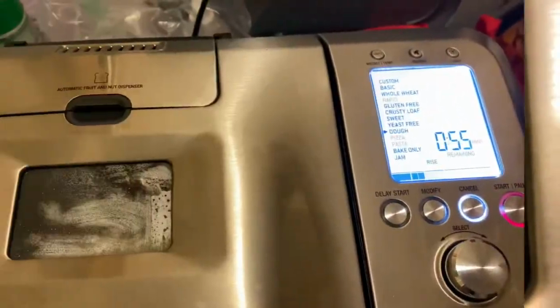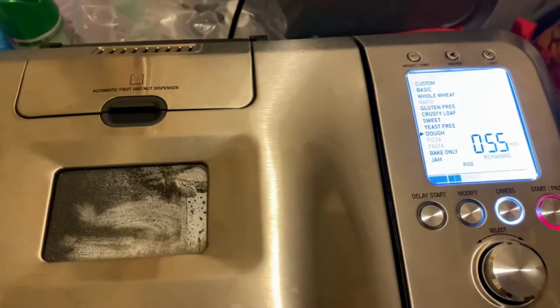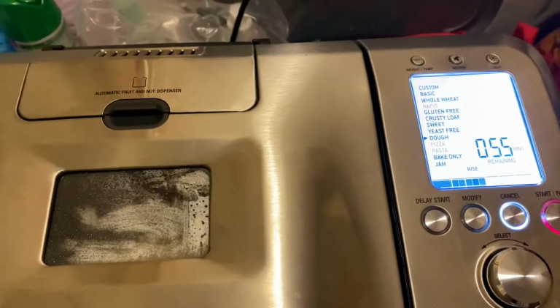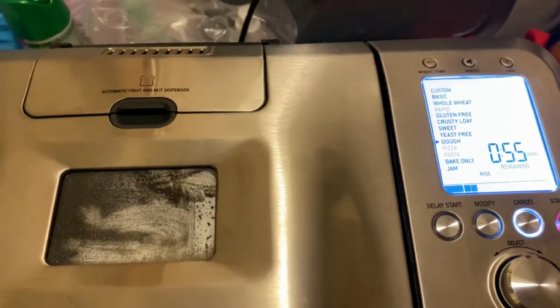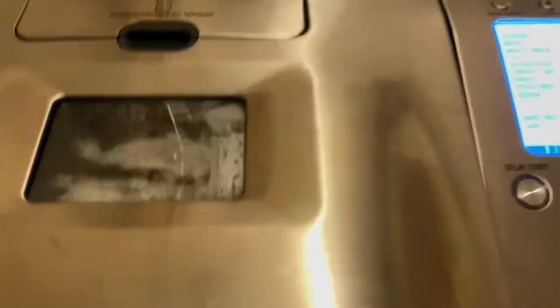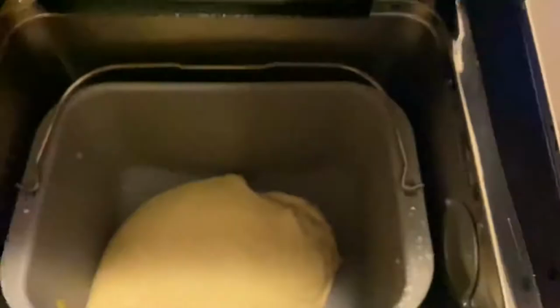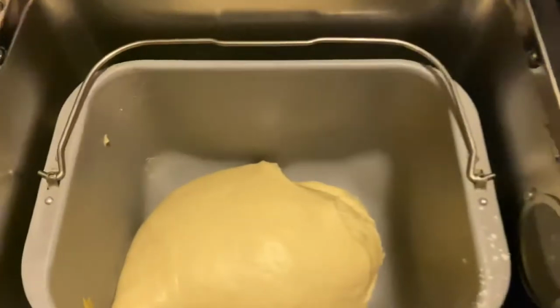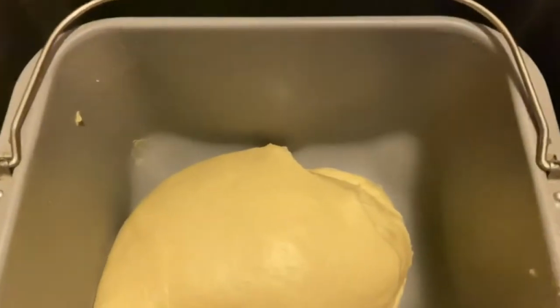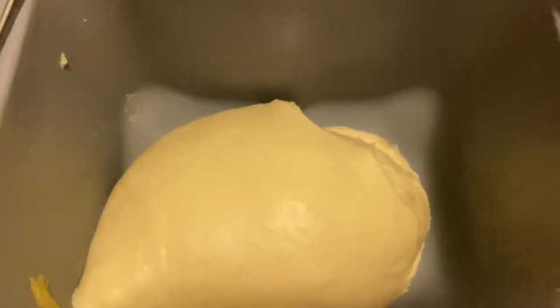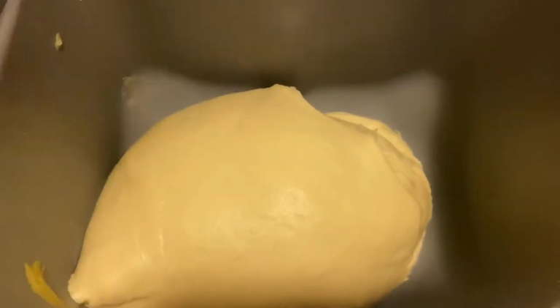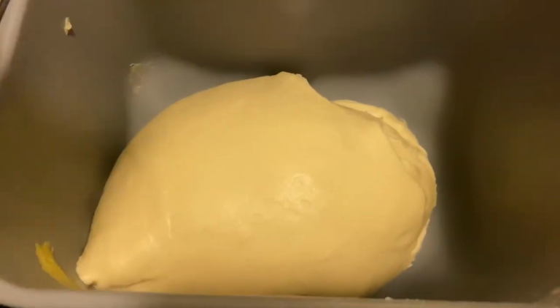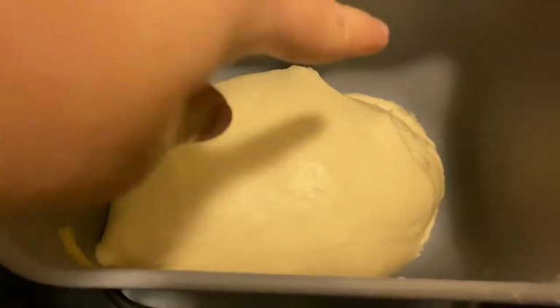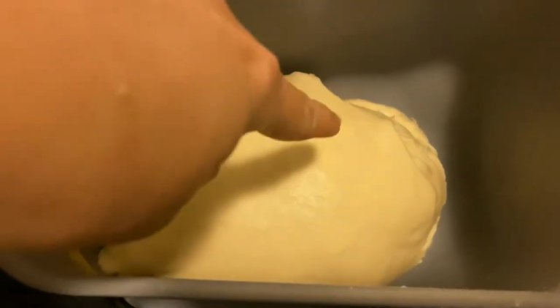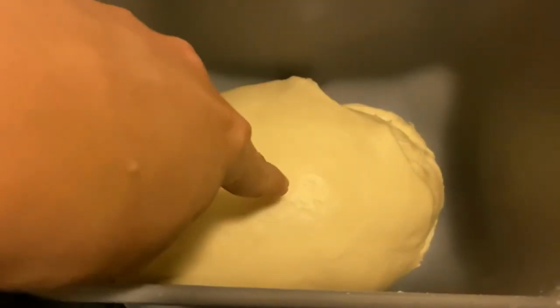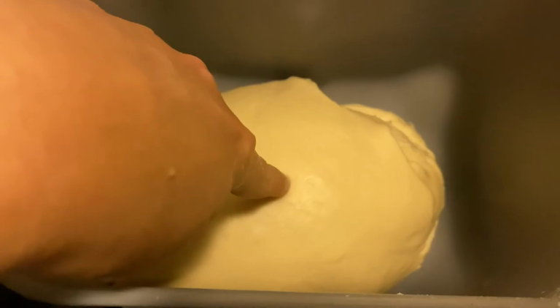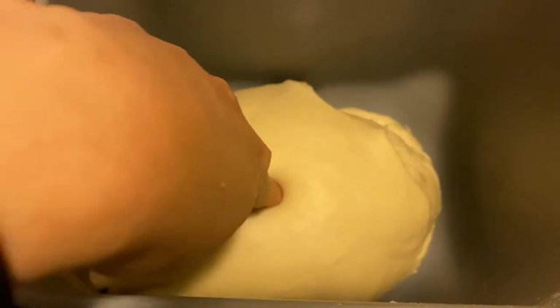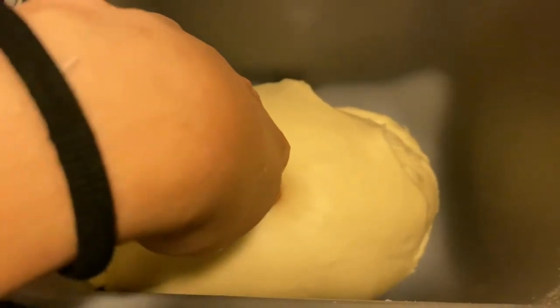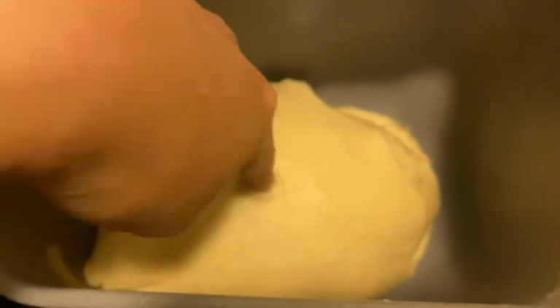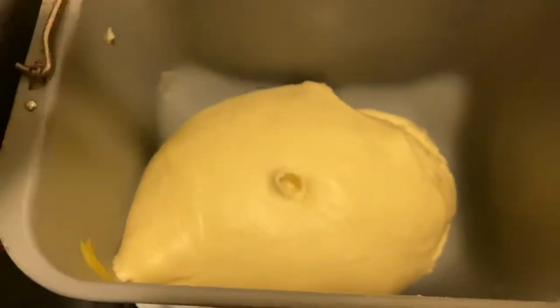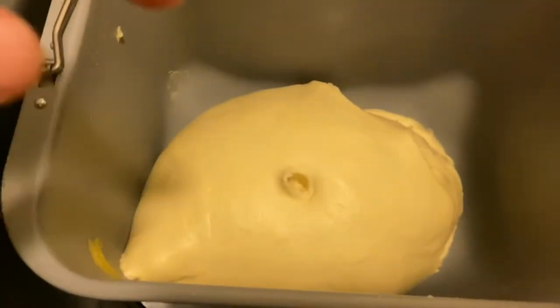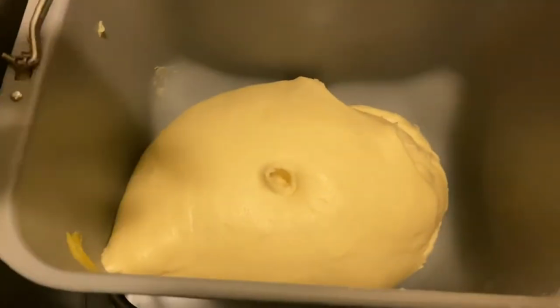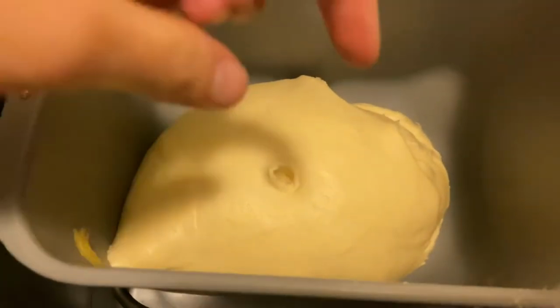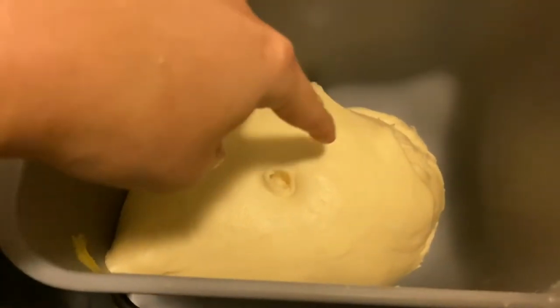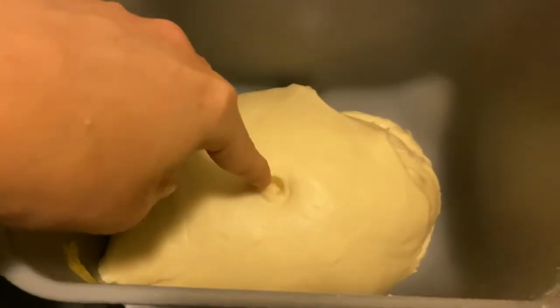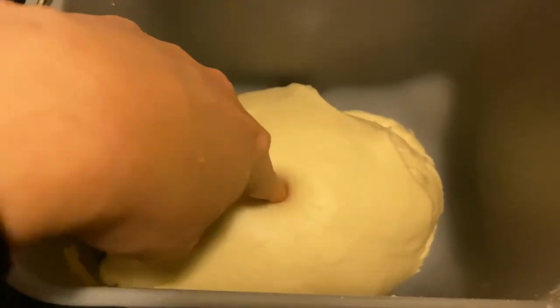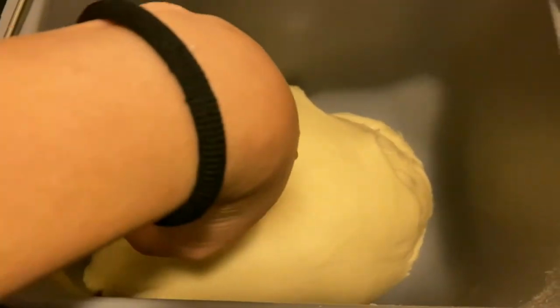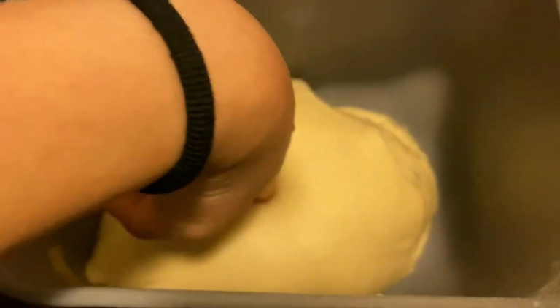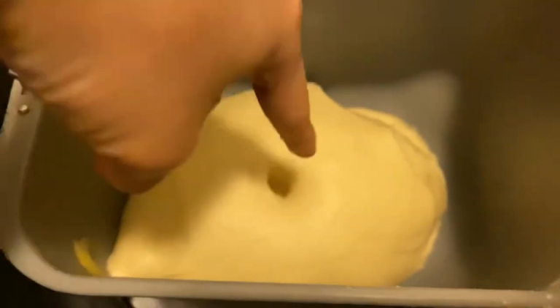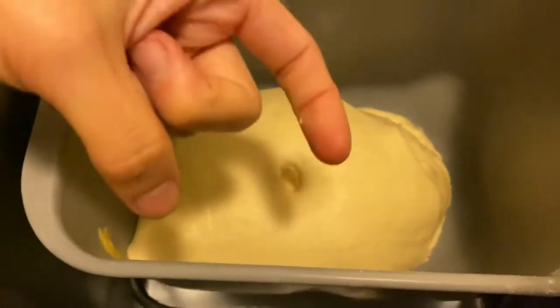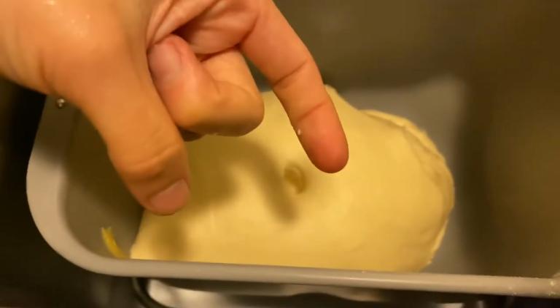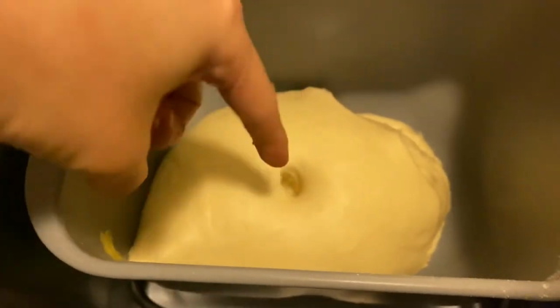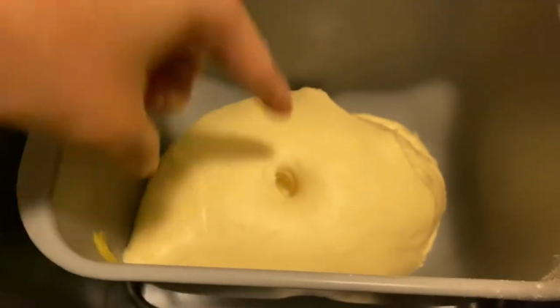It's been kneading for about half an hour. Let's have a look — some nice smooth dough. It does still stick a little, but it doesn't stick too badly.